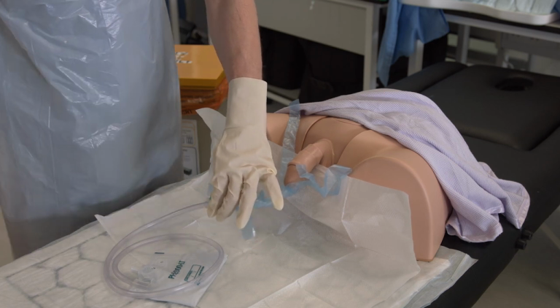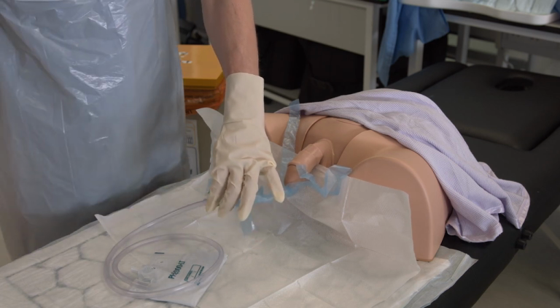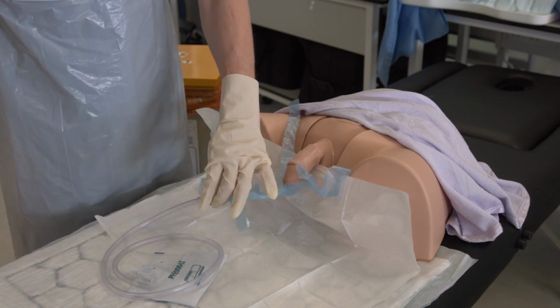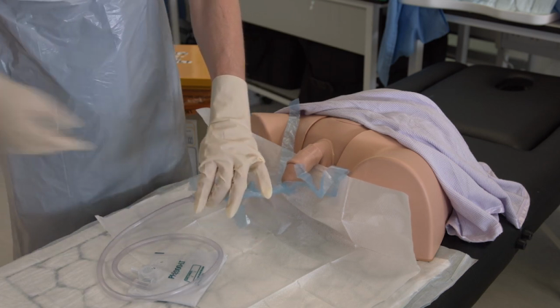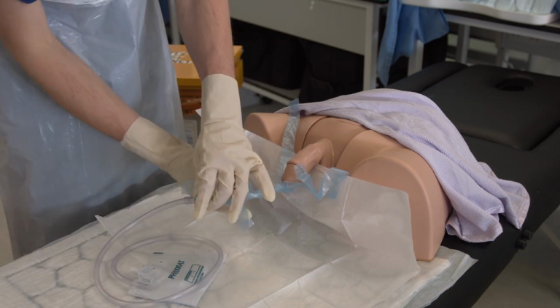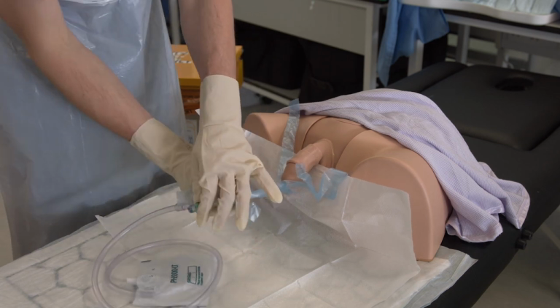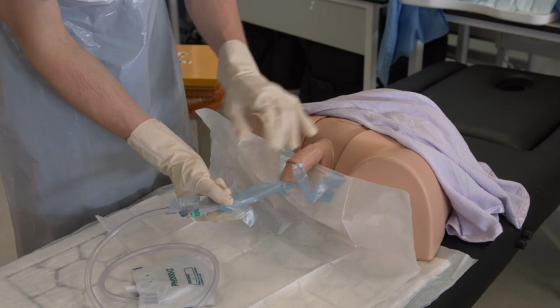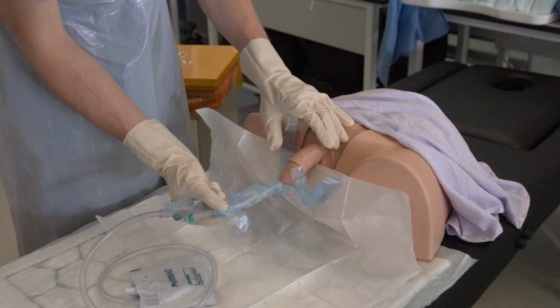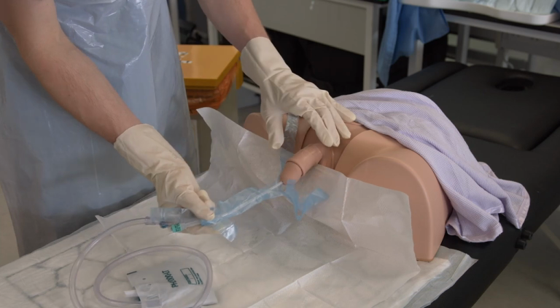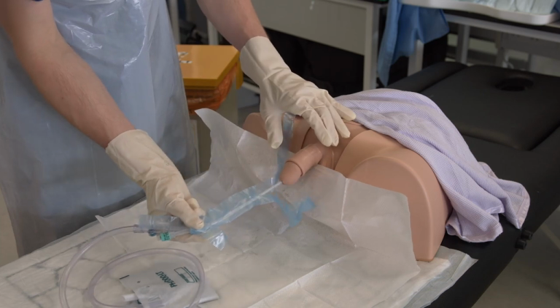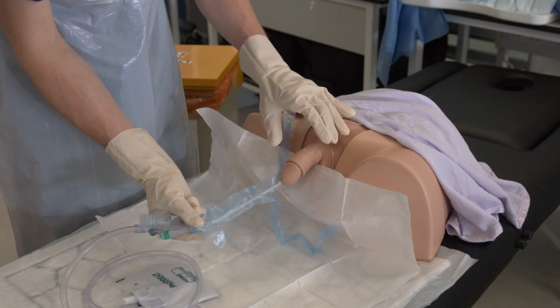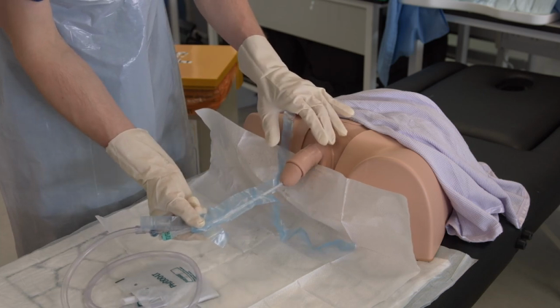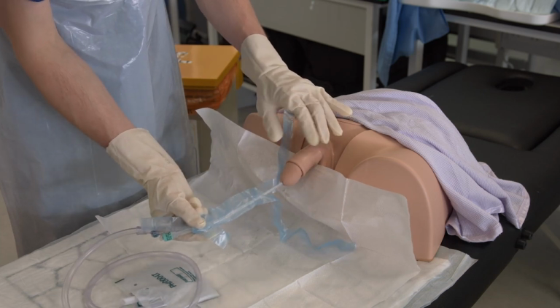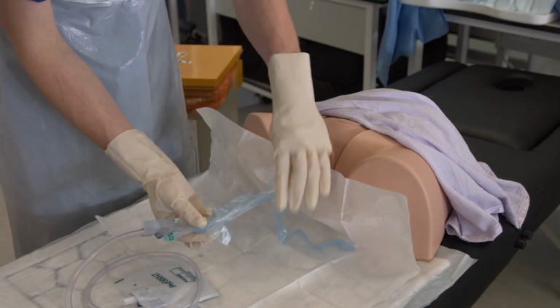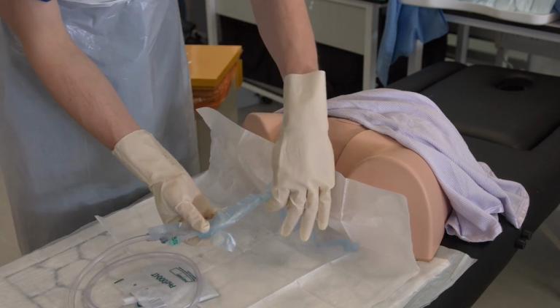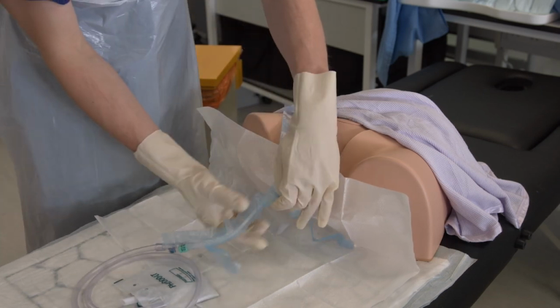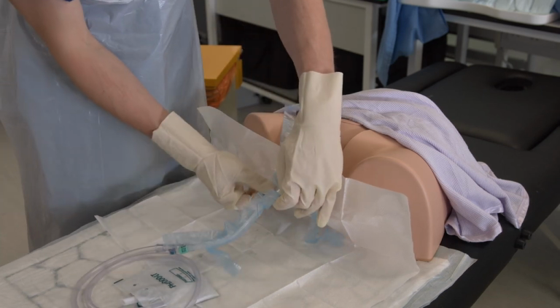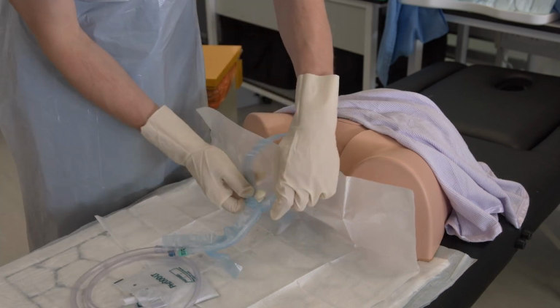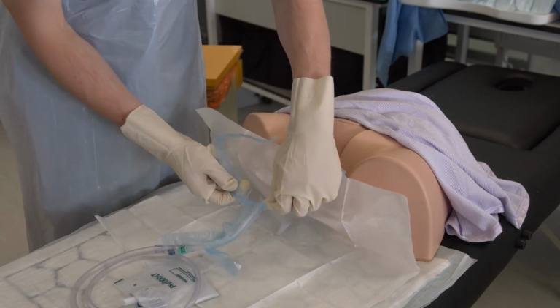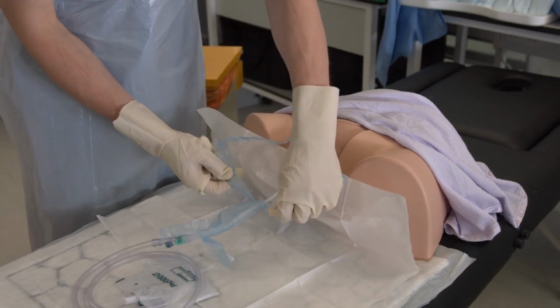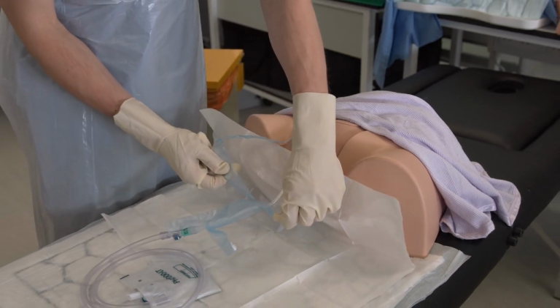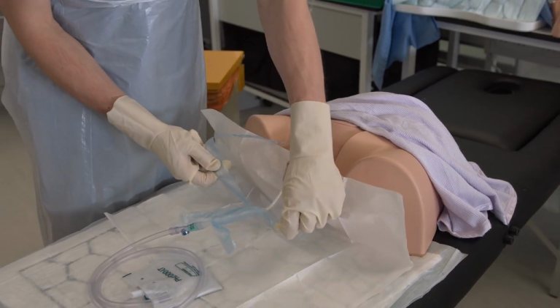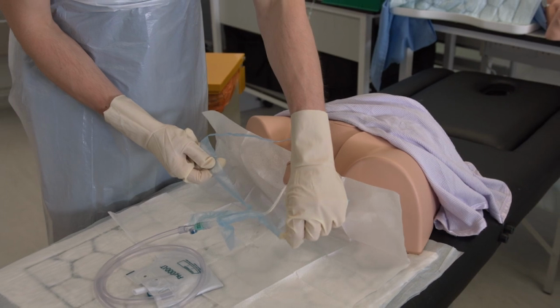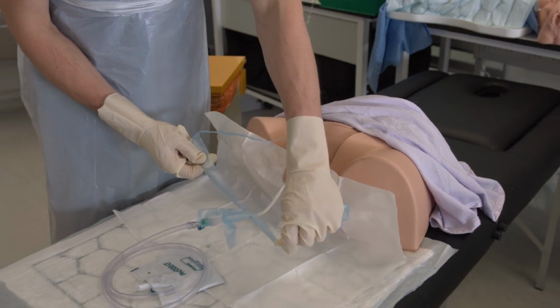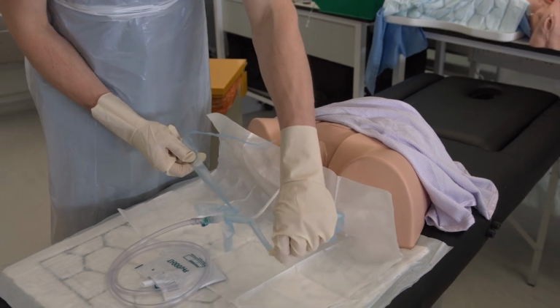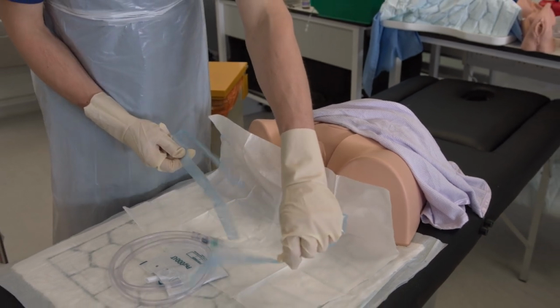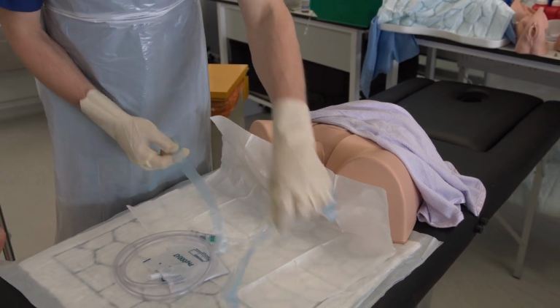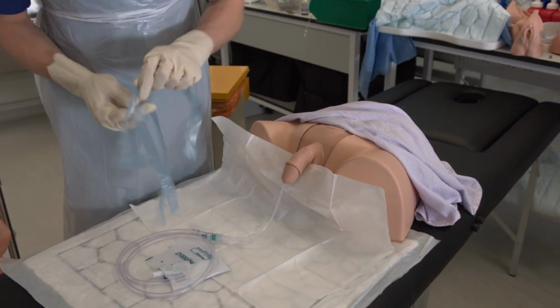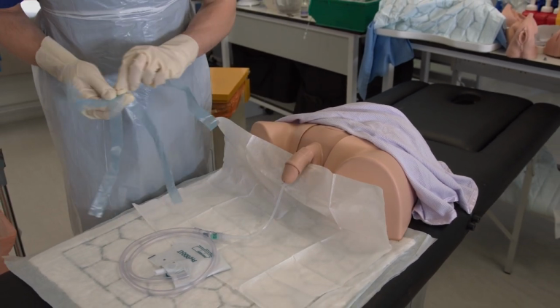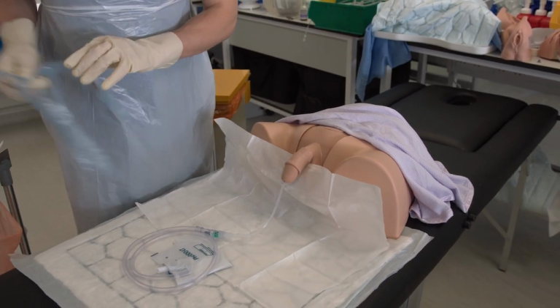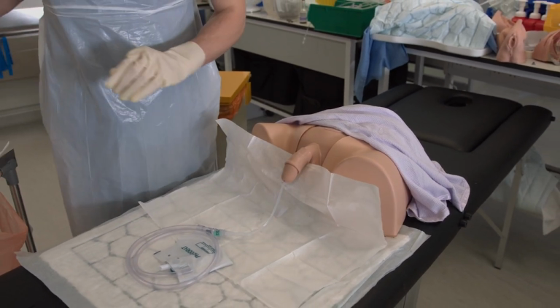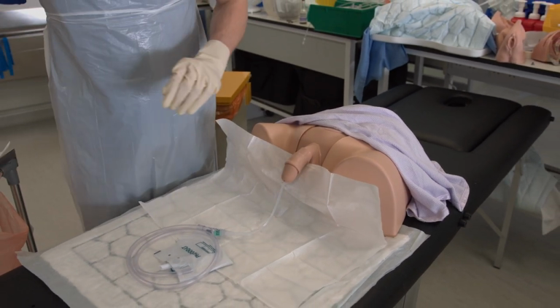Once the balloon is inflated, pull back gently on the catheter until there is slight resistance to site it at the base of the bladder. Then remove the remaining perforated packaging.